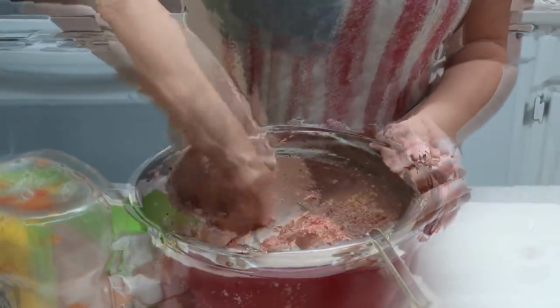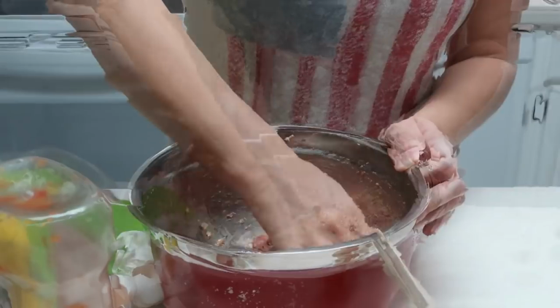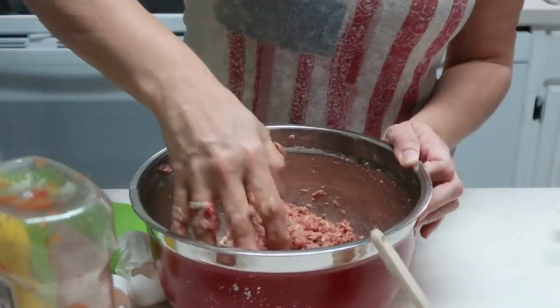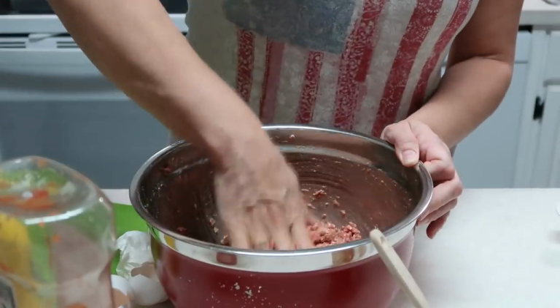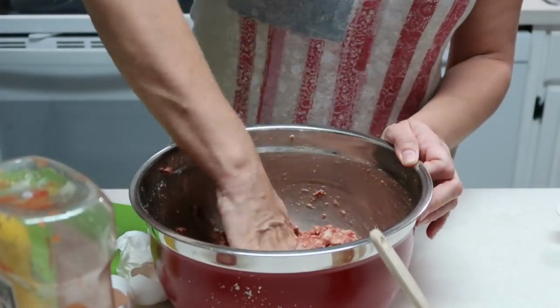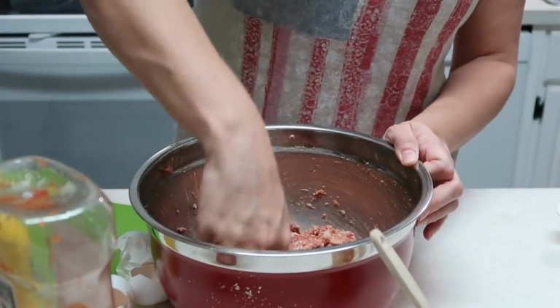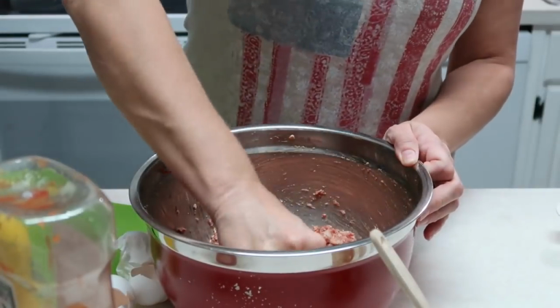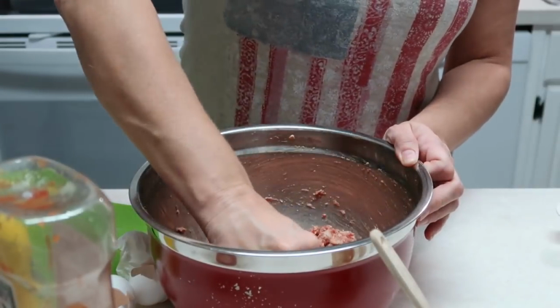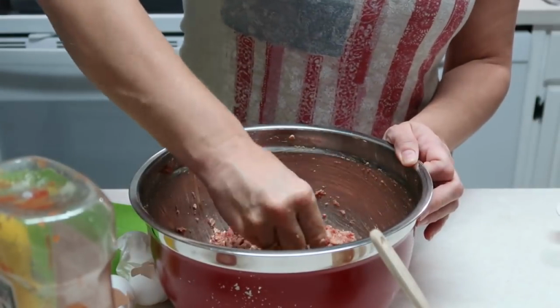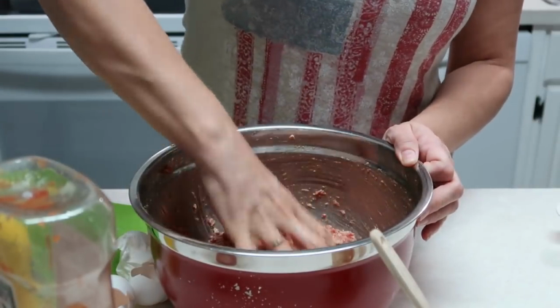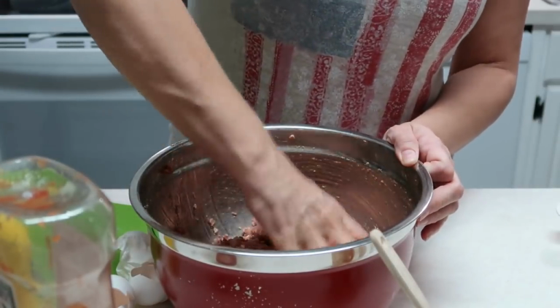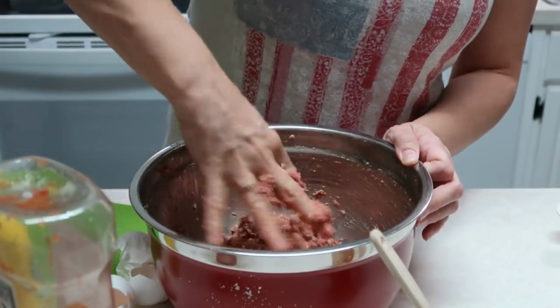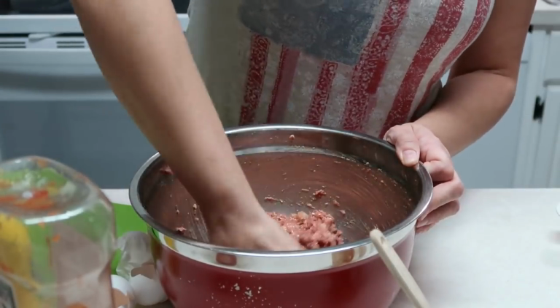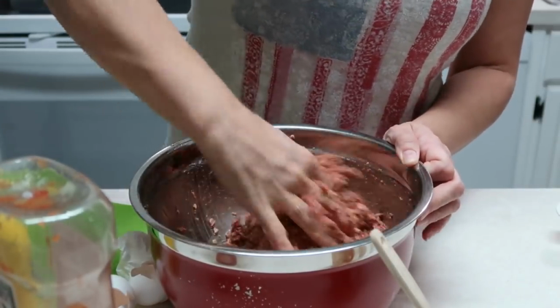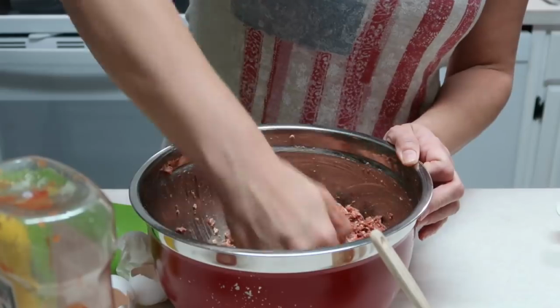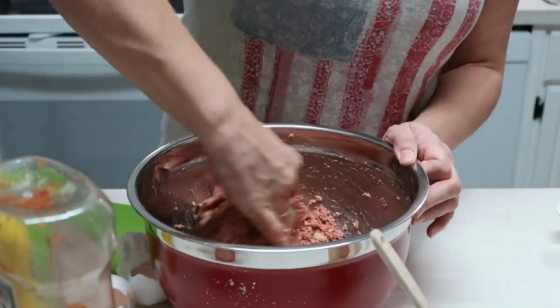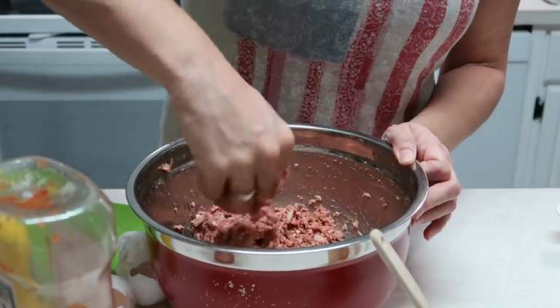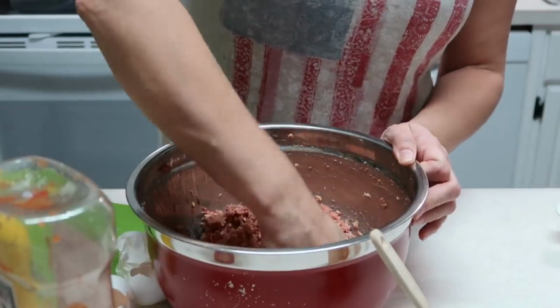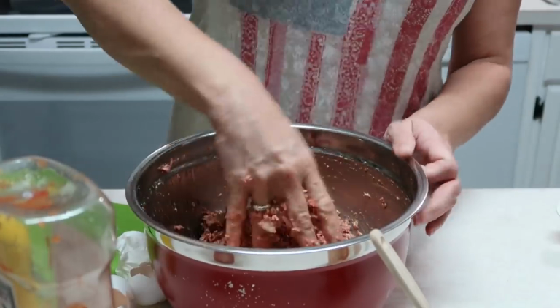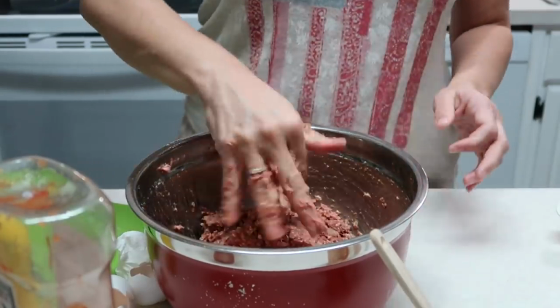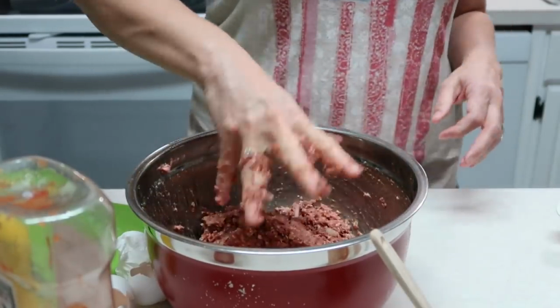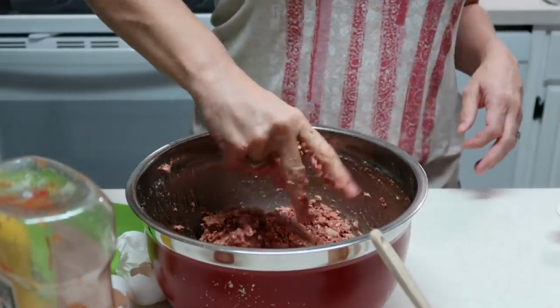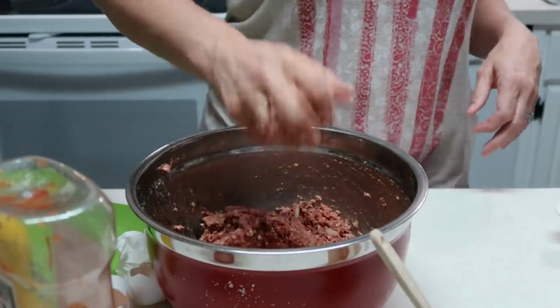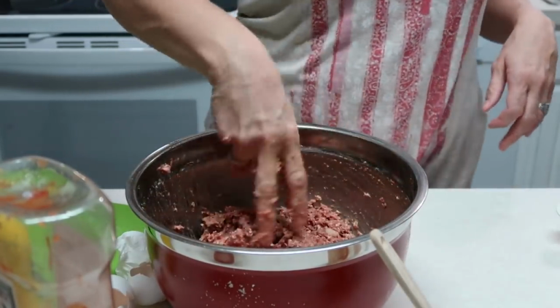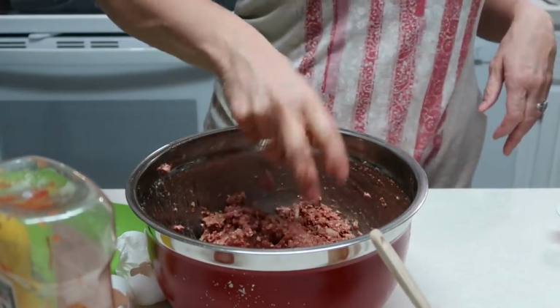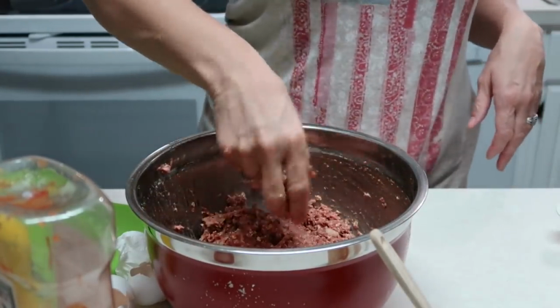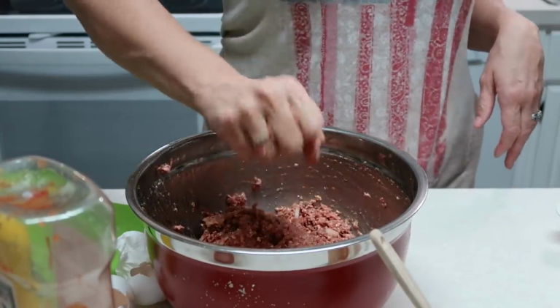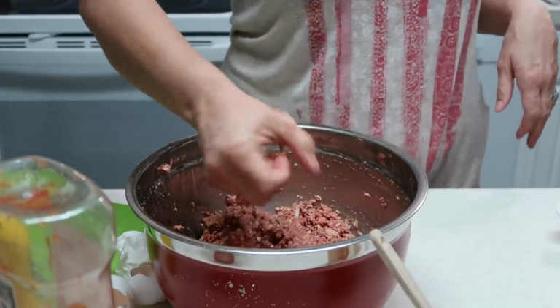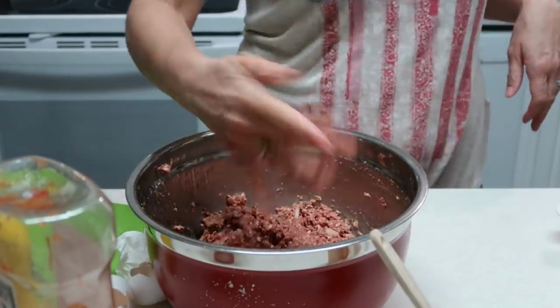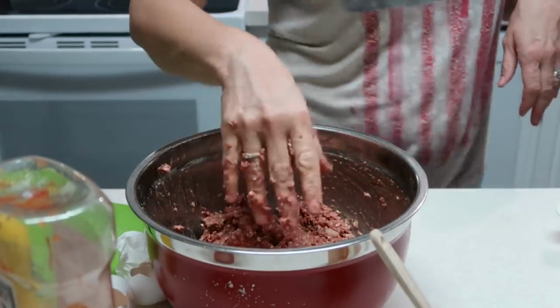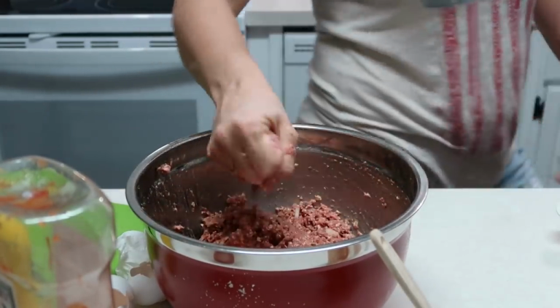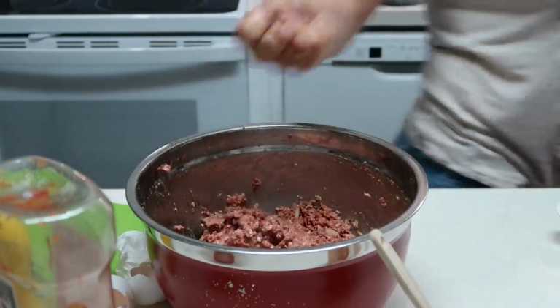I'm going to quickly get my pan, rearrange how I've got the camera set up, and we're going to make our meatballs. I'll be right back.